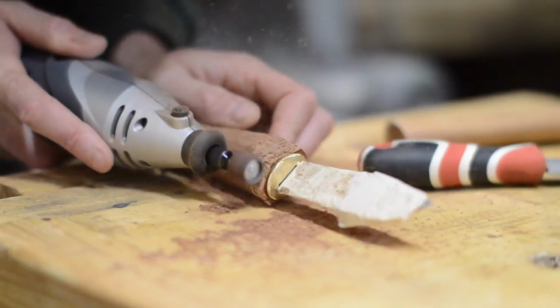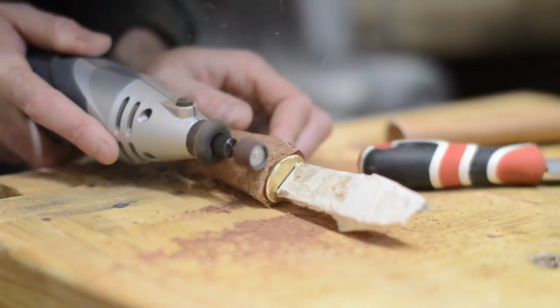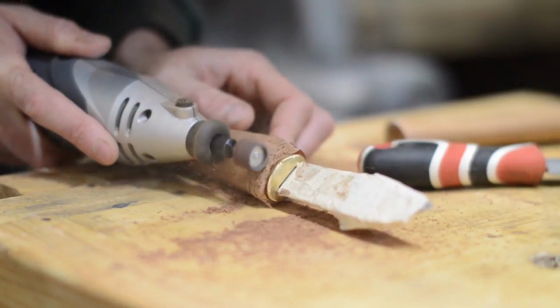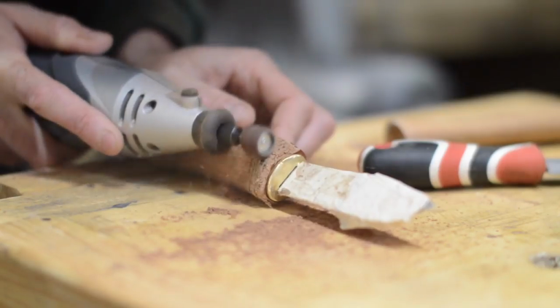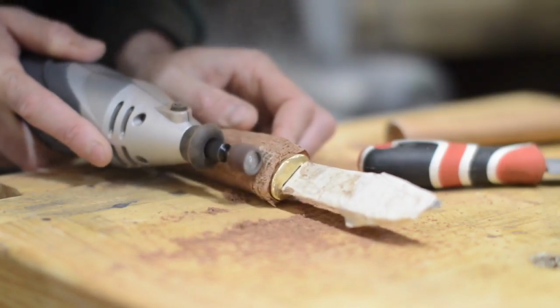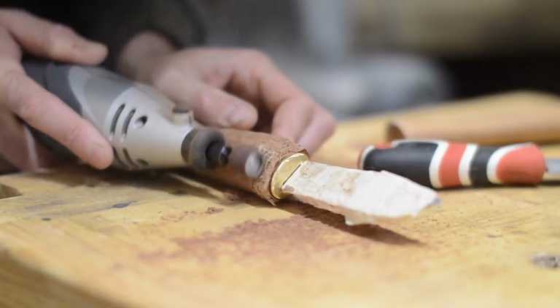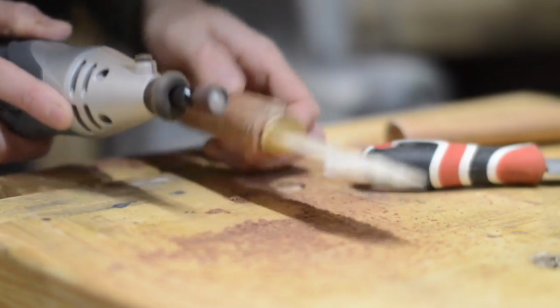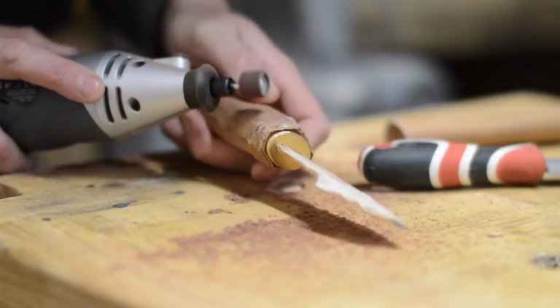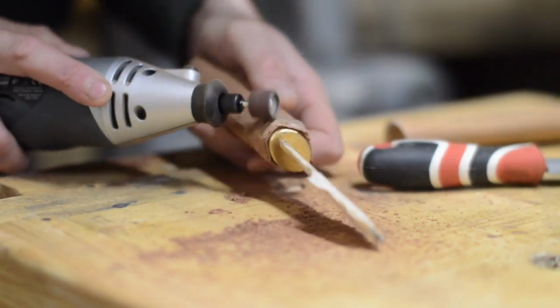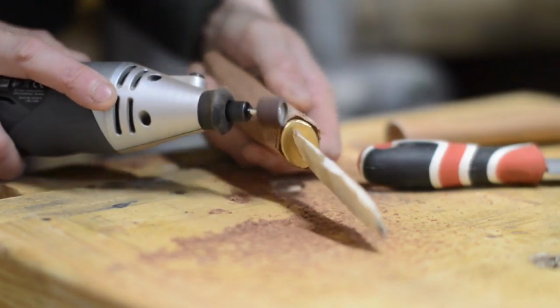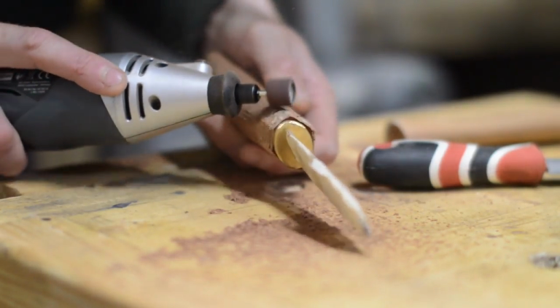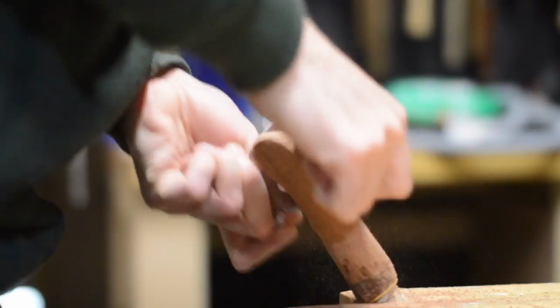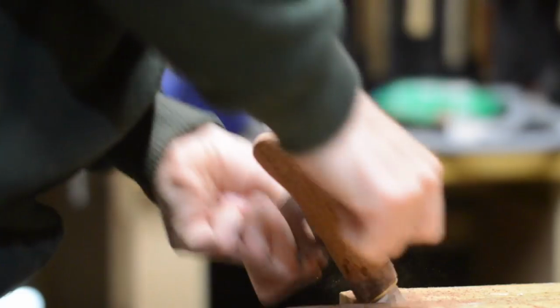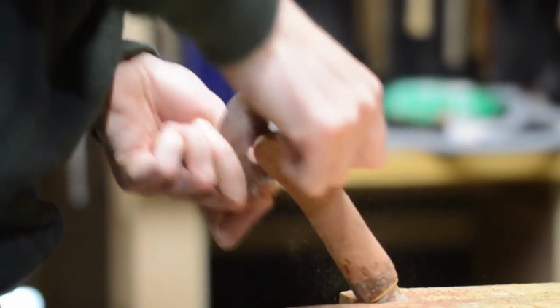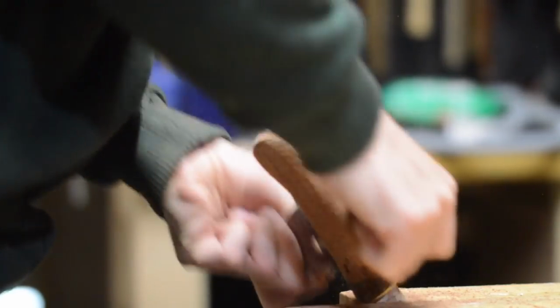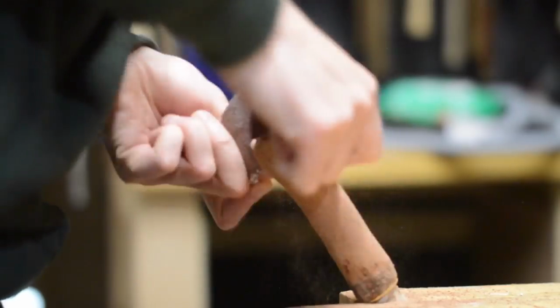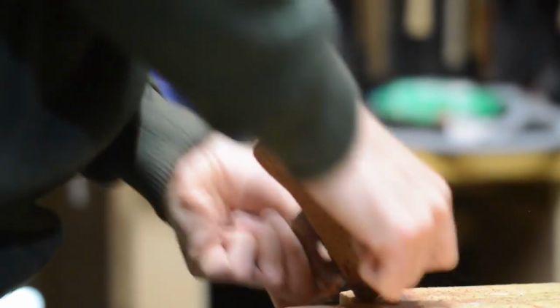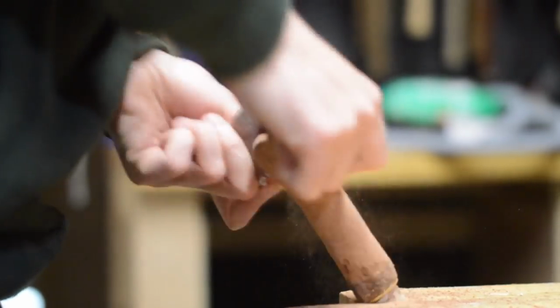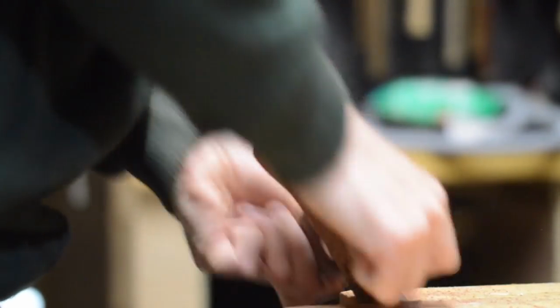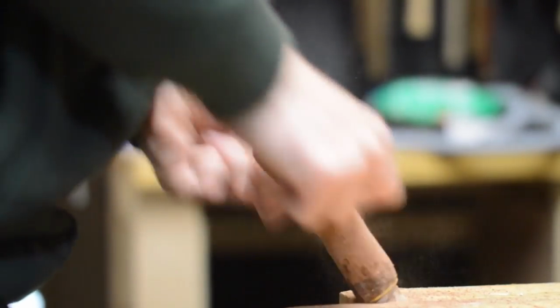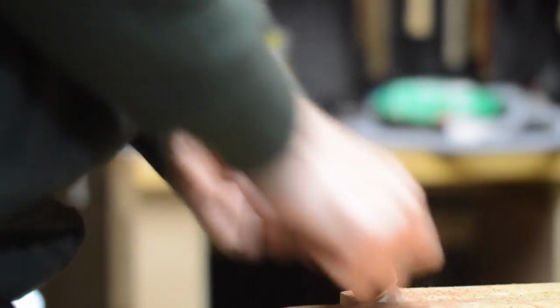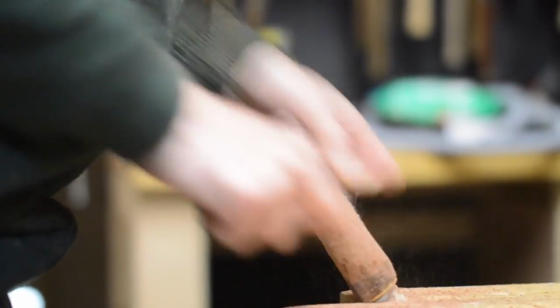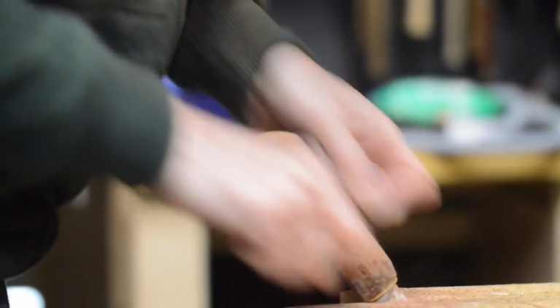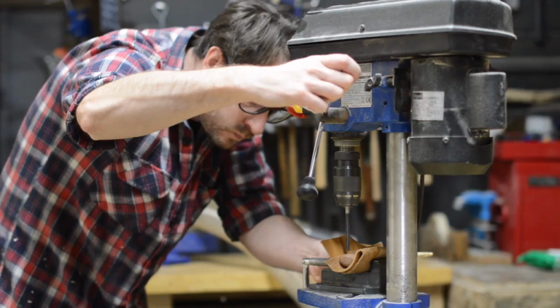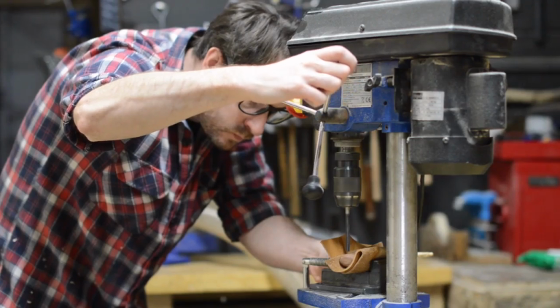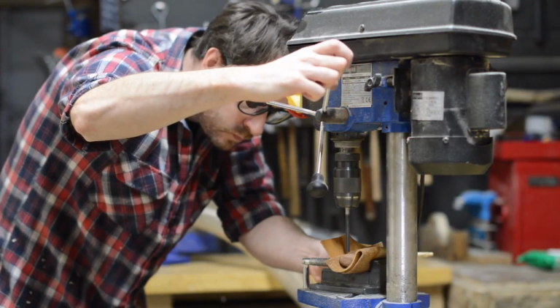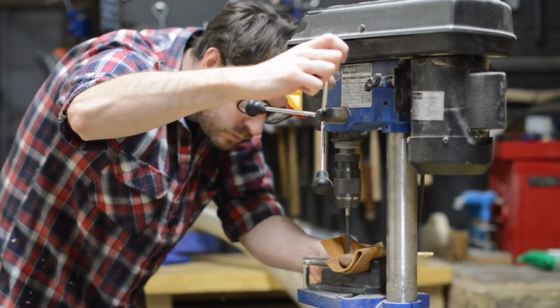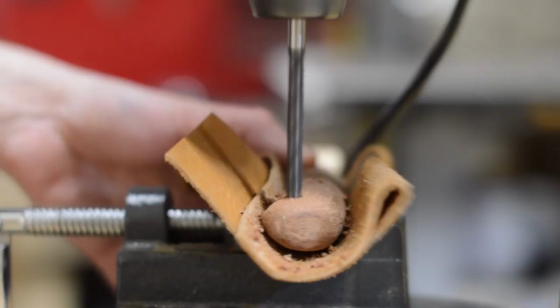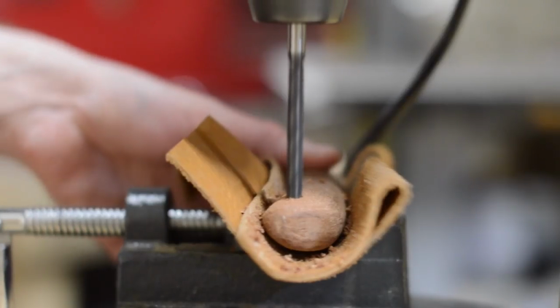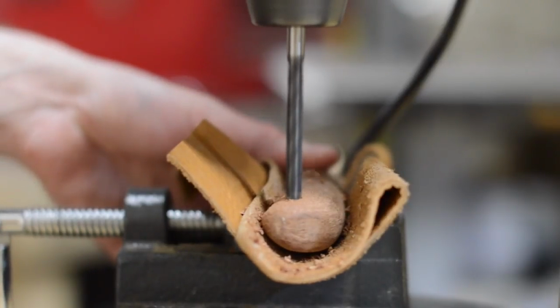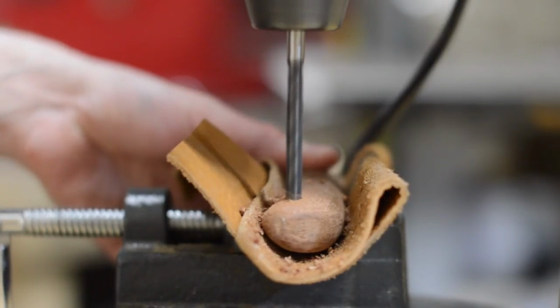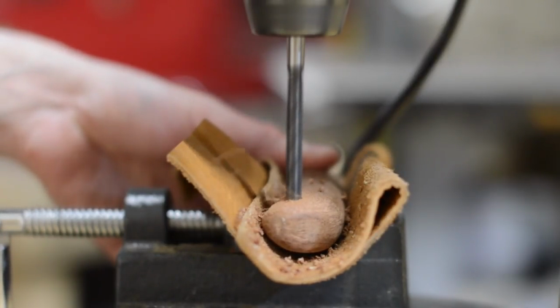This little multi-tool came in handy to sand down the leather to bring it flush with the brass. The whole thing got lots of sanding to get rid of all the rasp marks. I wanted the handle to have a lanyard hole in it so I drilled a hole through.